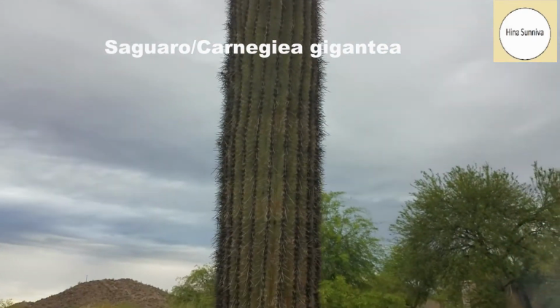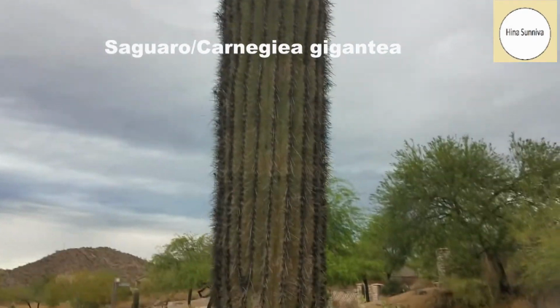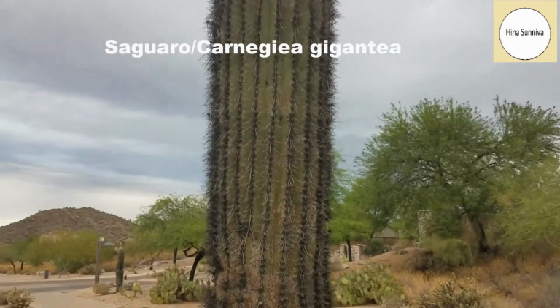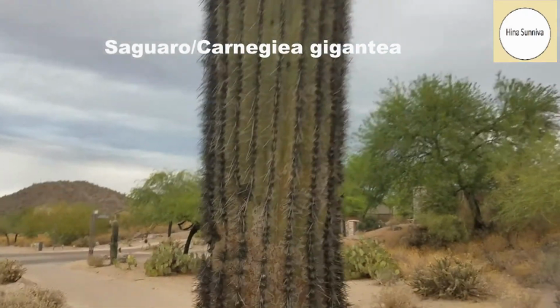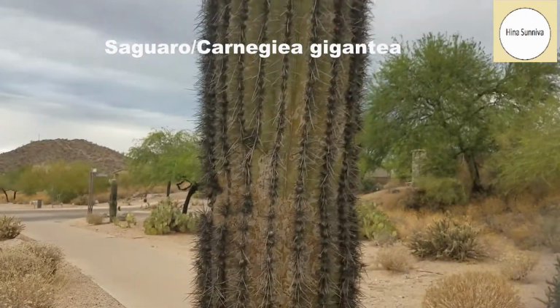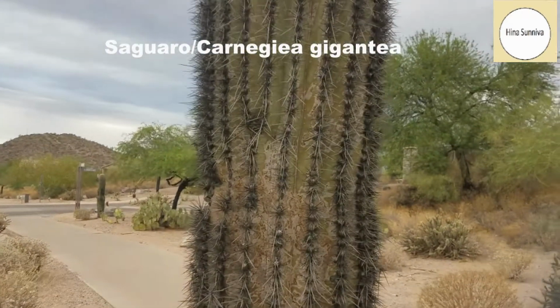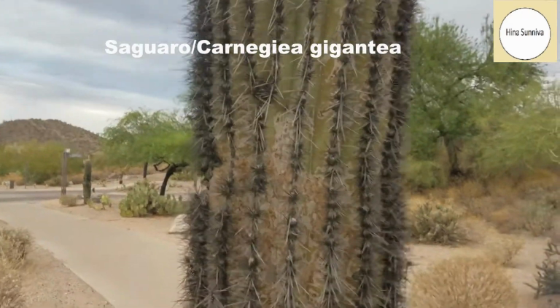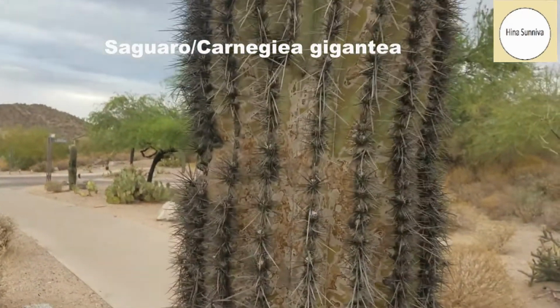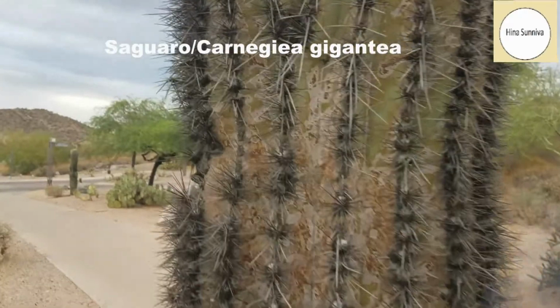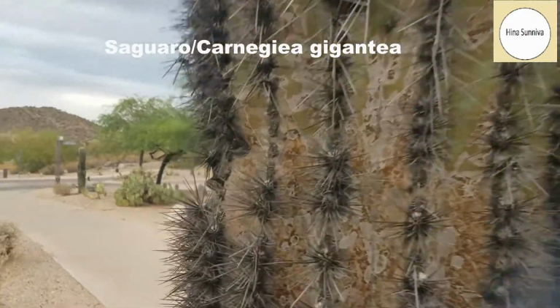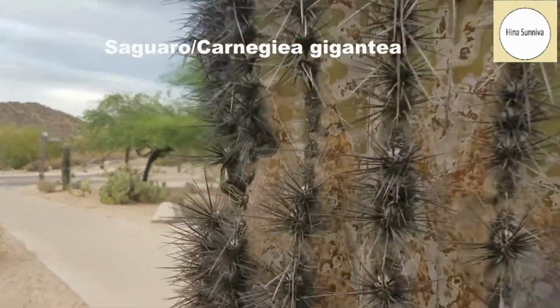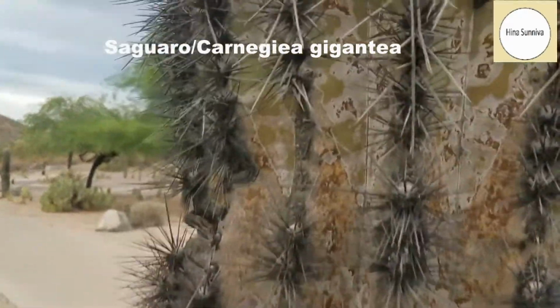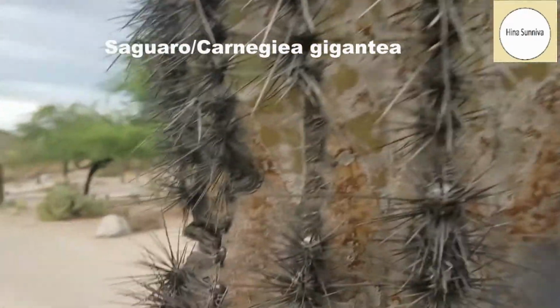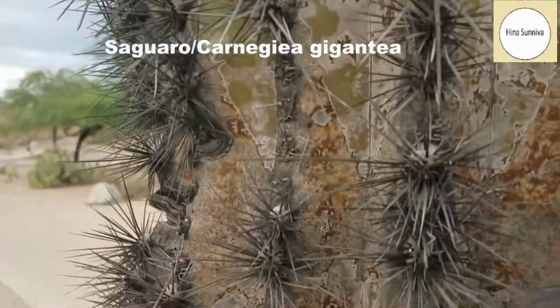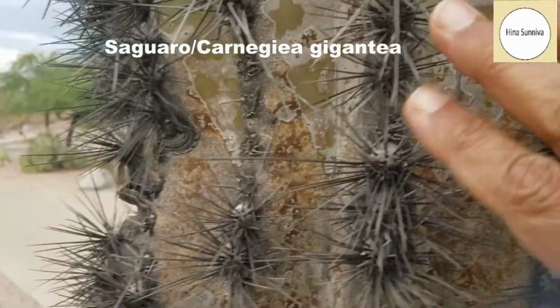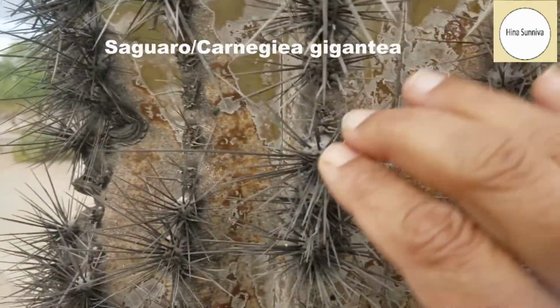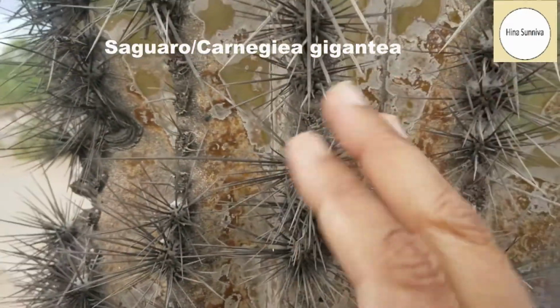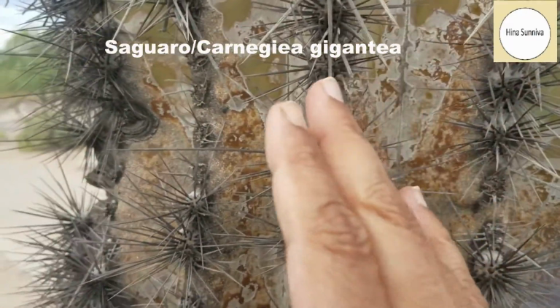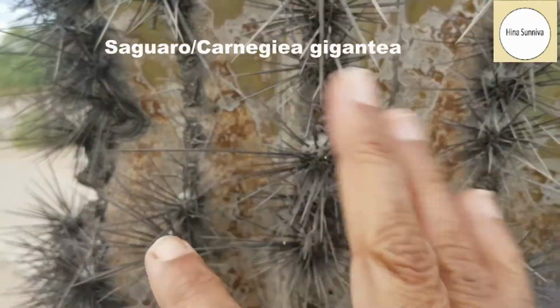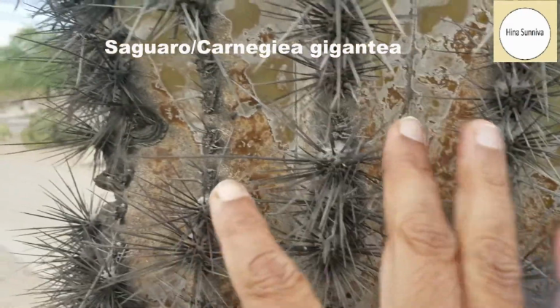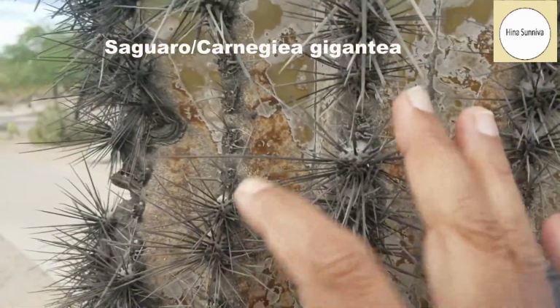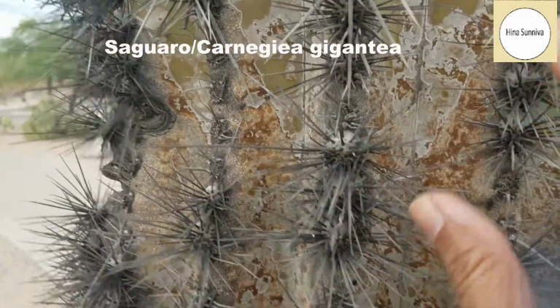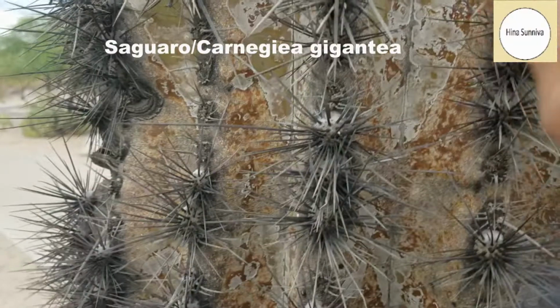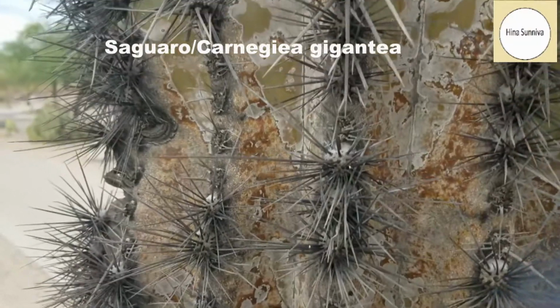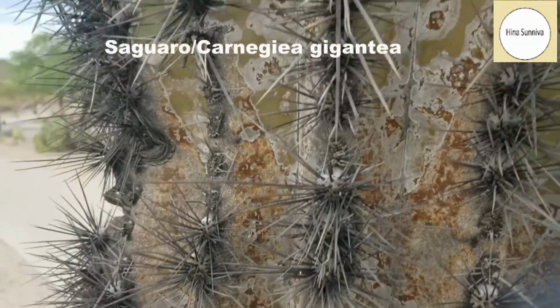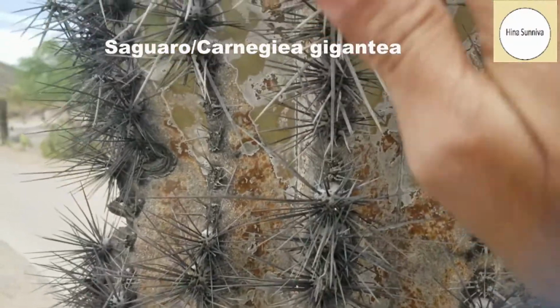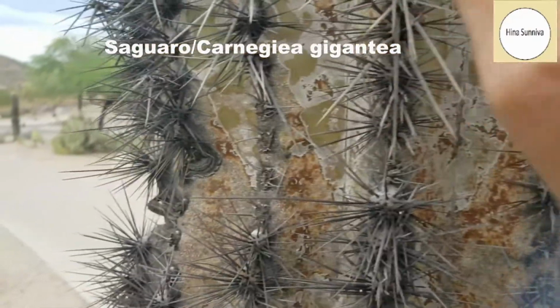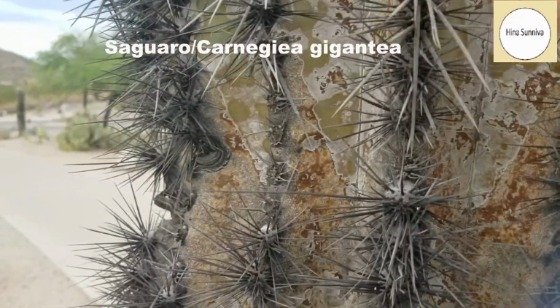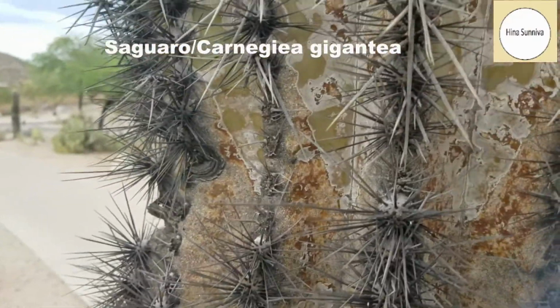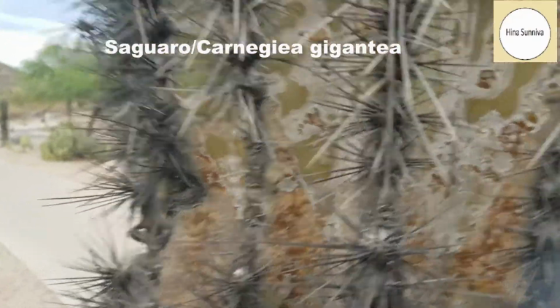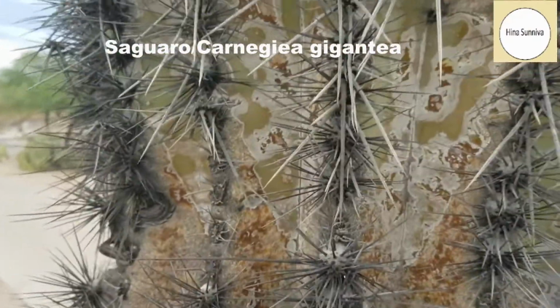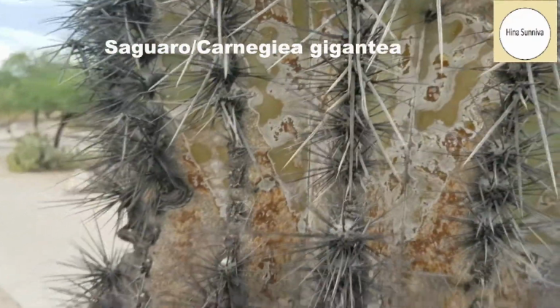The saguaro is a very thorny cactus. See the thorns — these are about one and a half inch thorns, very spiky.